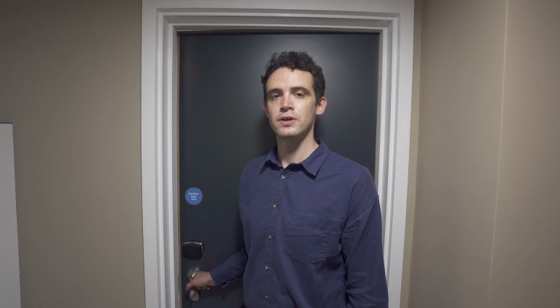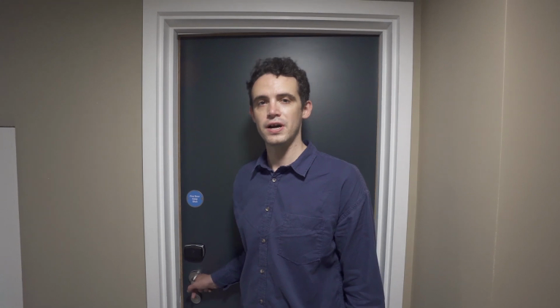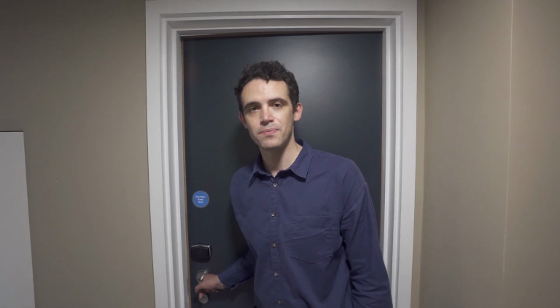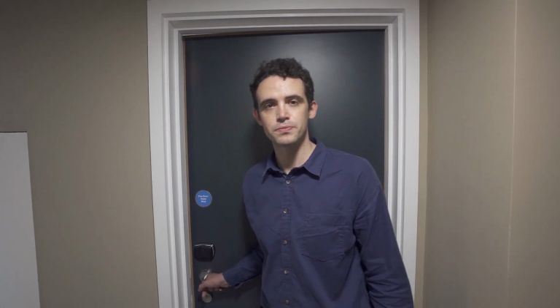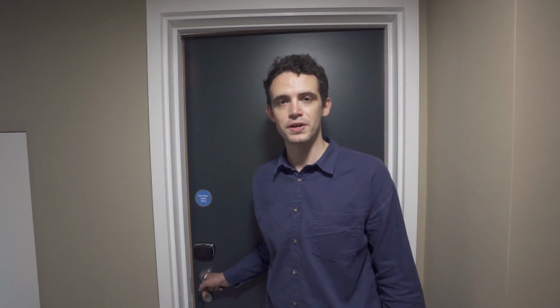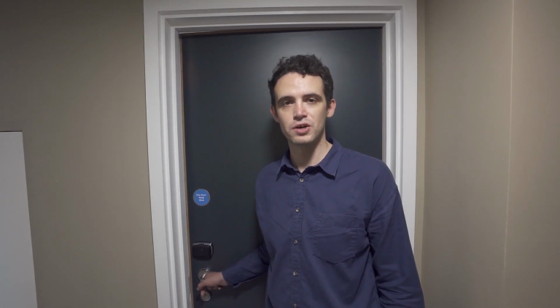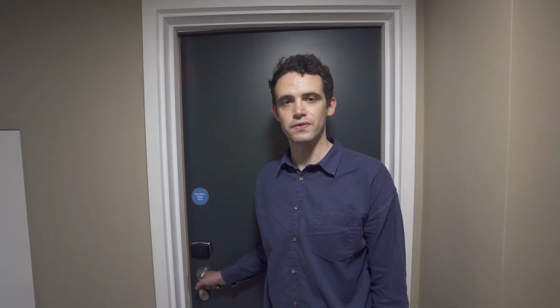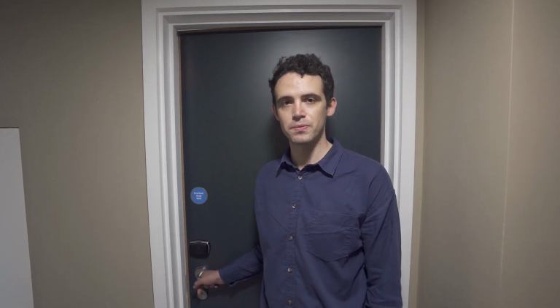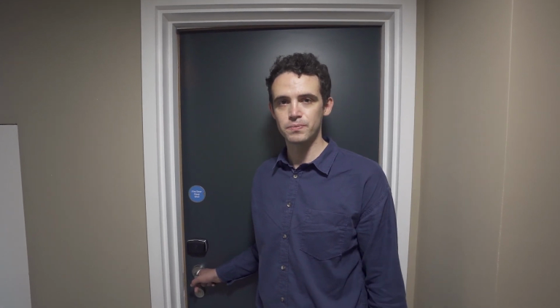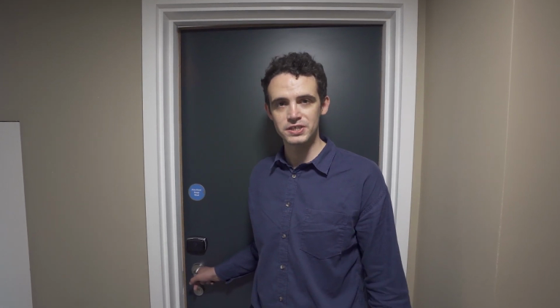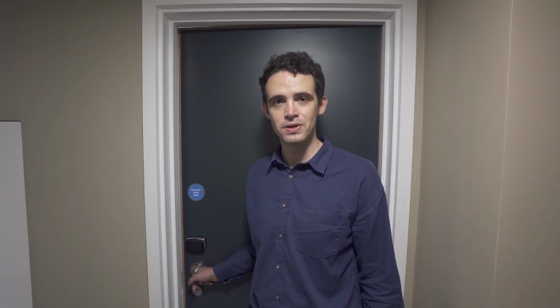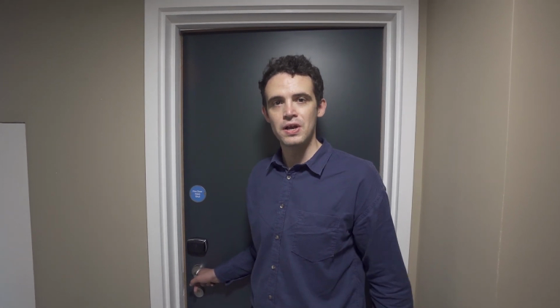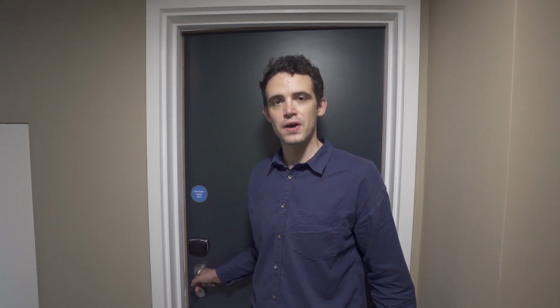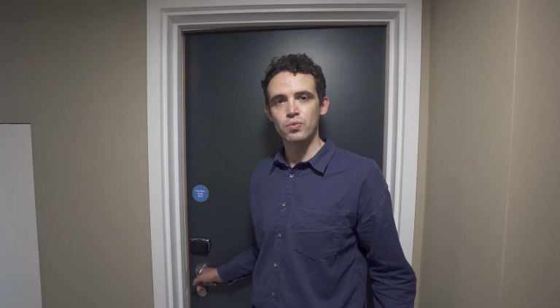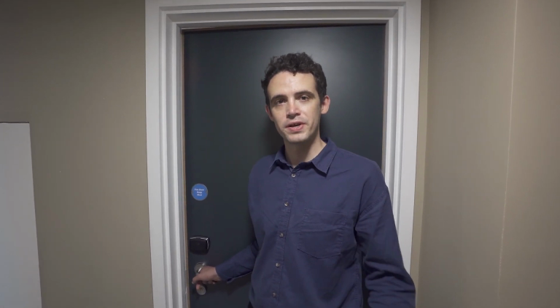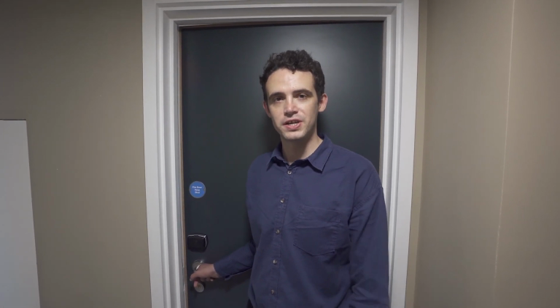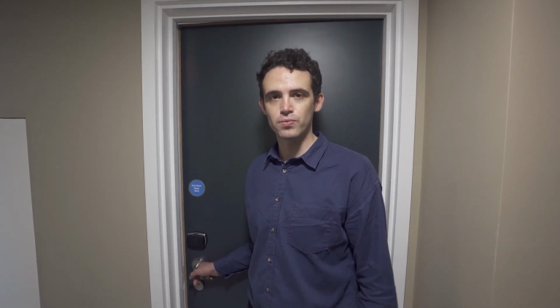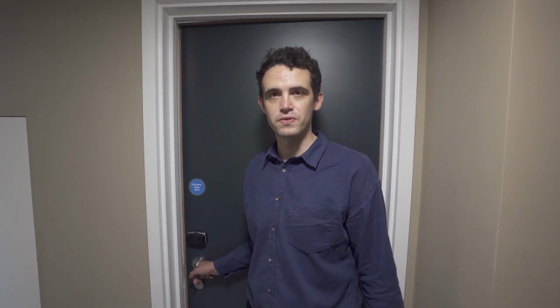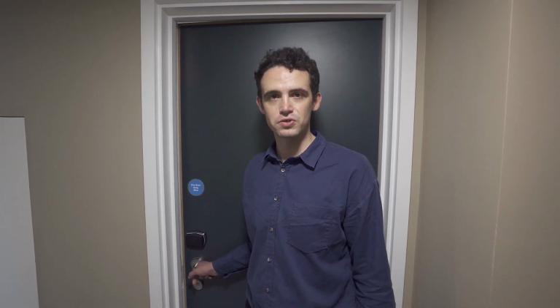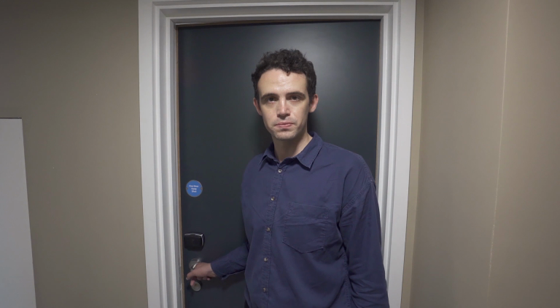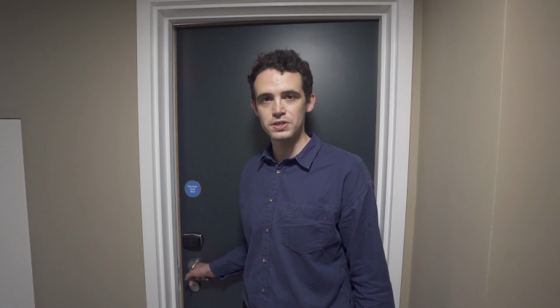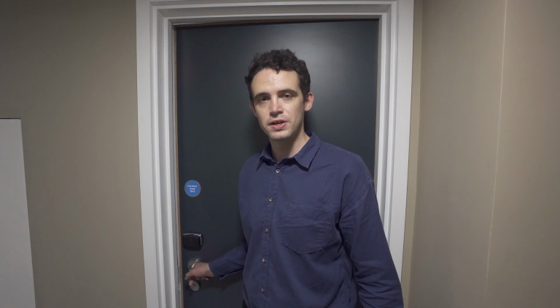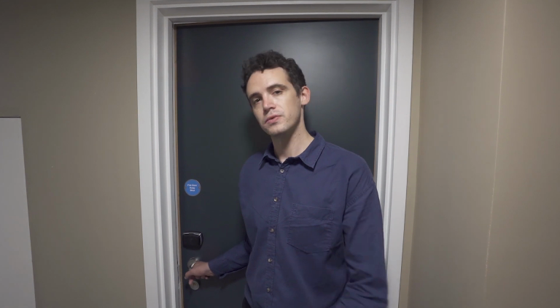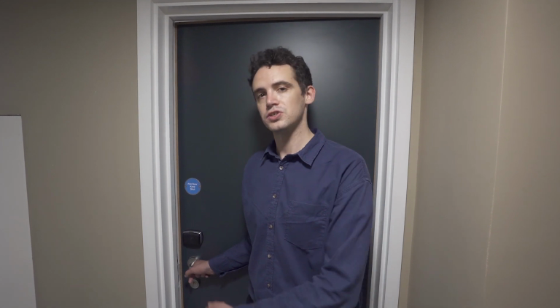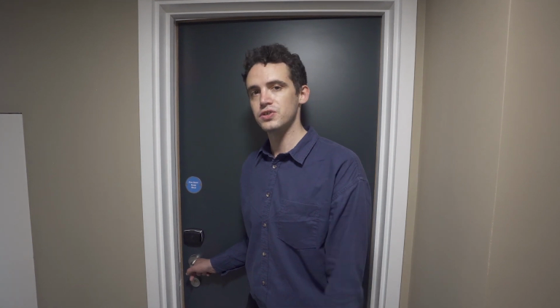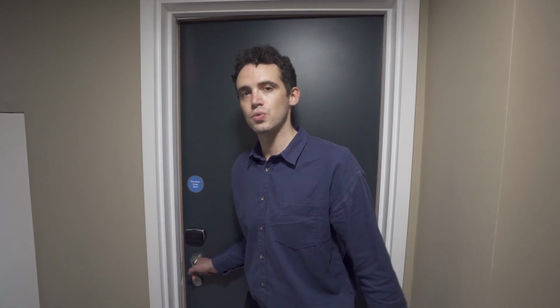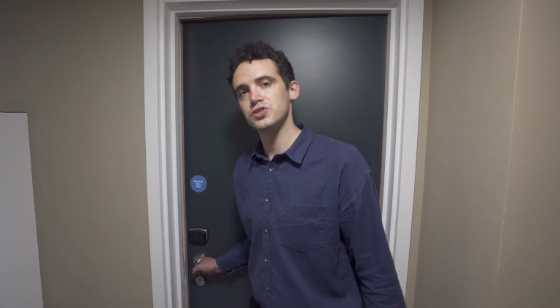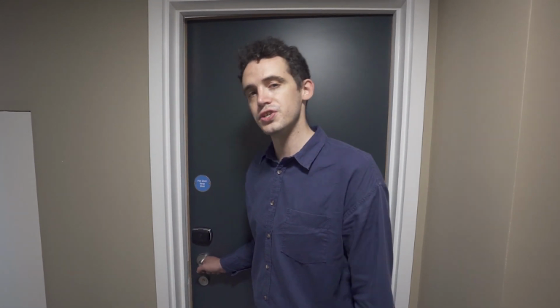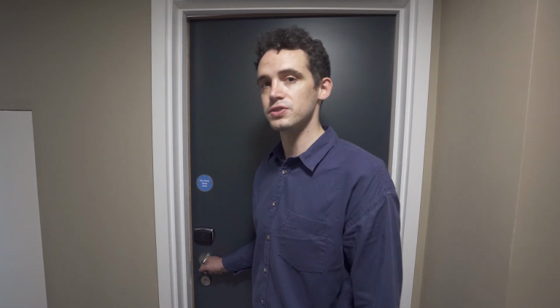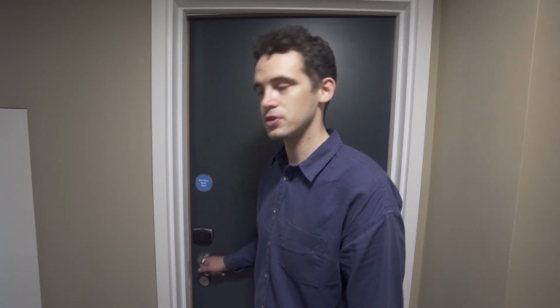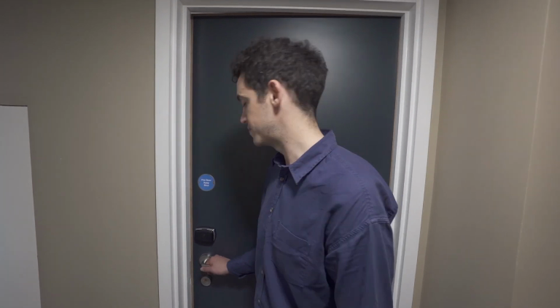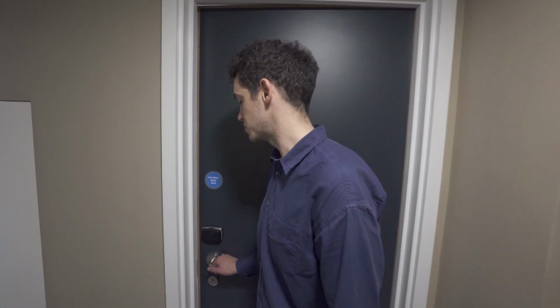Hi there, my name's Barney. I work for the Urbanest Booking Team. I'm here today on our brand new Vauxhall property and I'm going to show you one of the studios. Come and have a look.